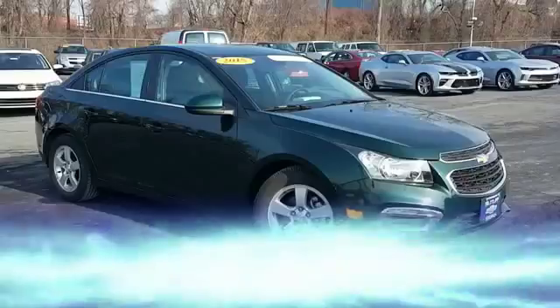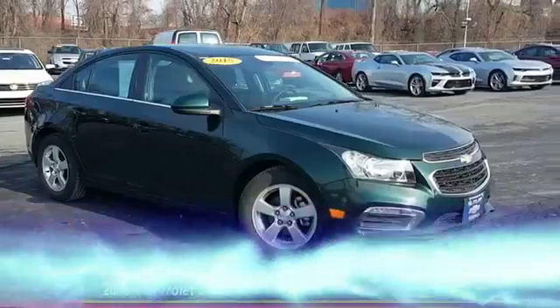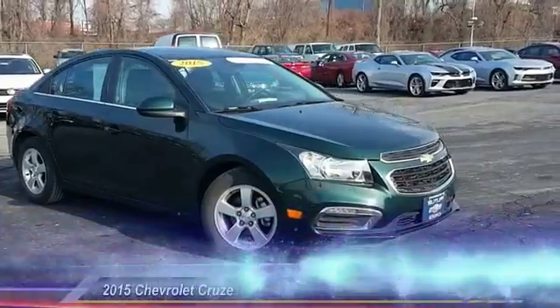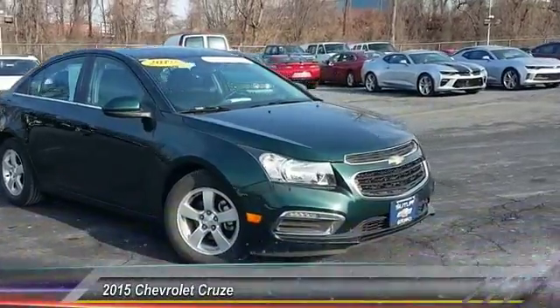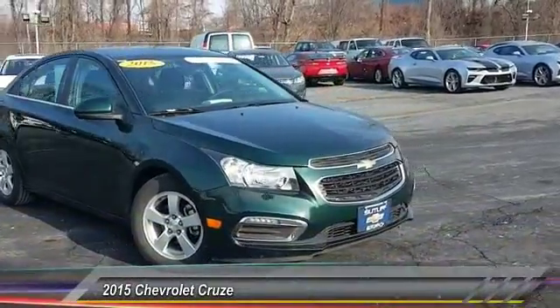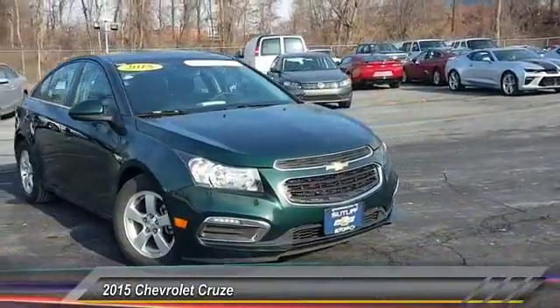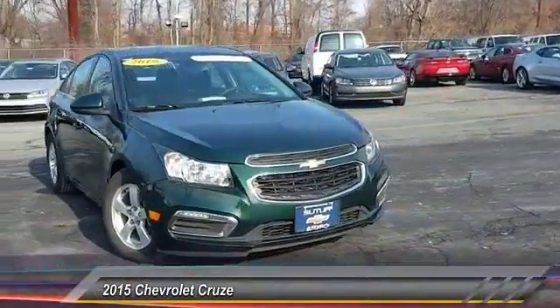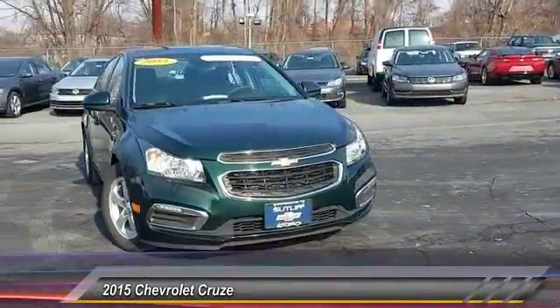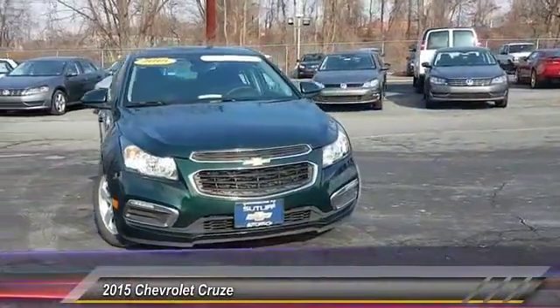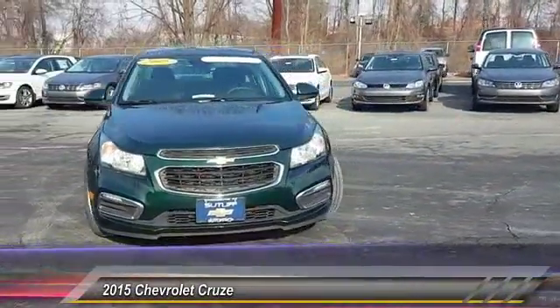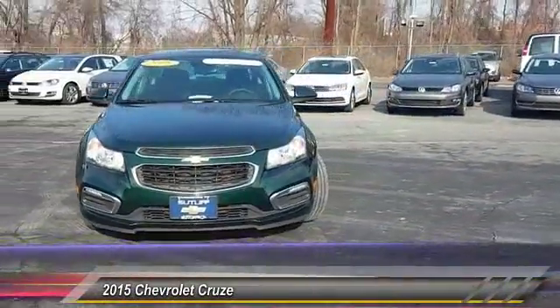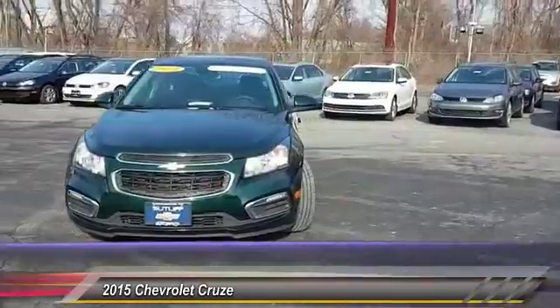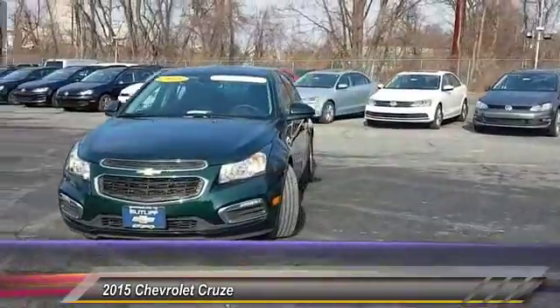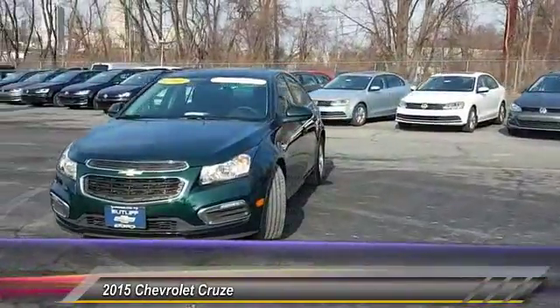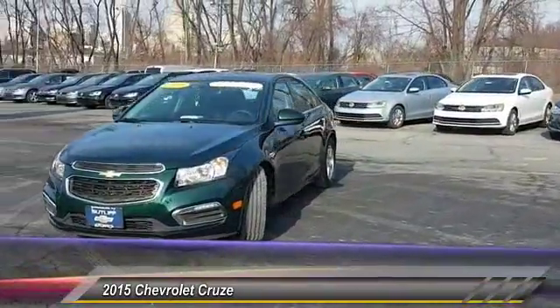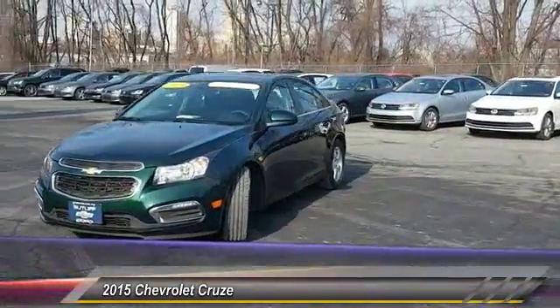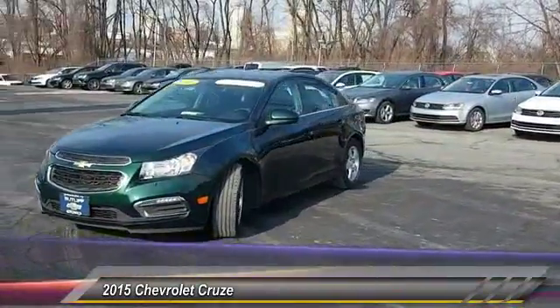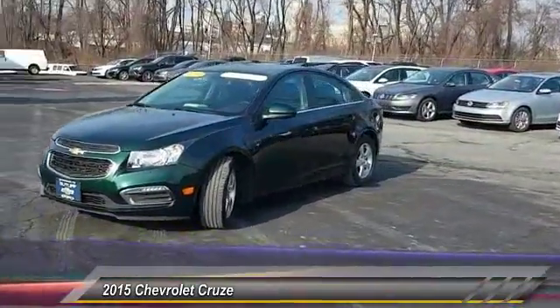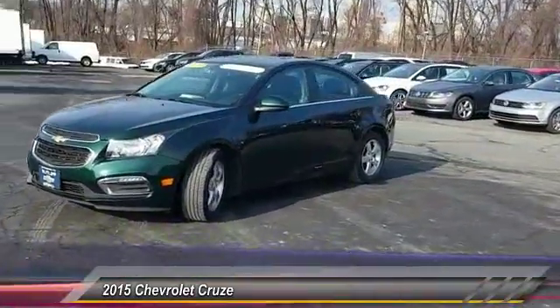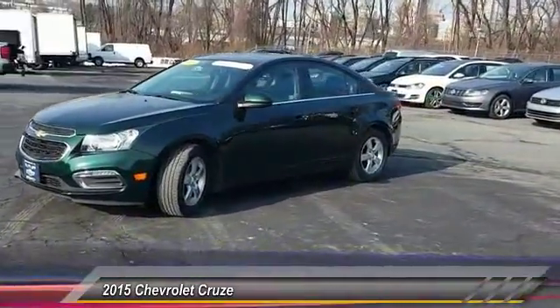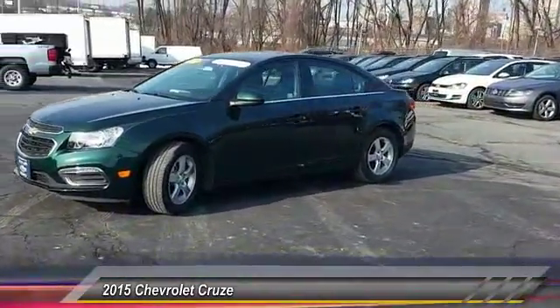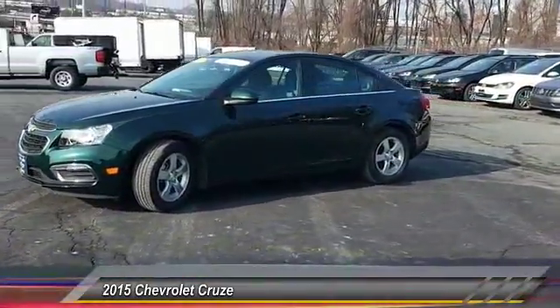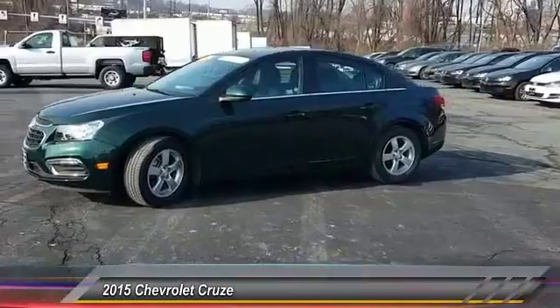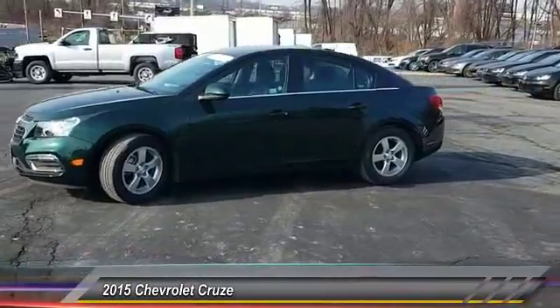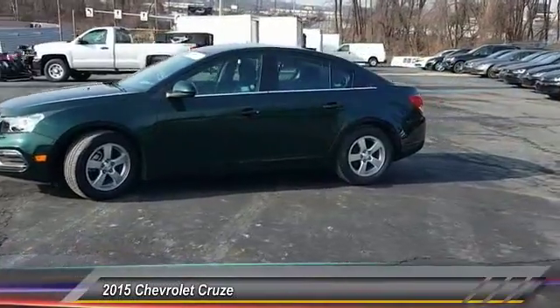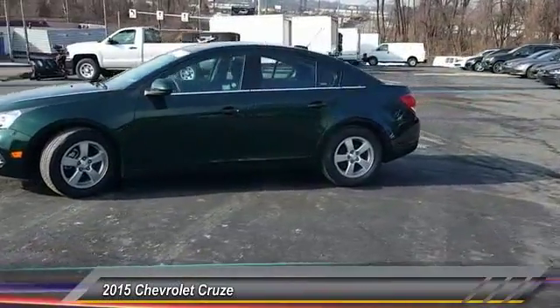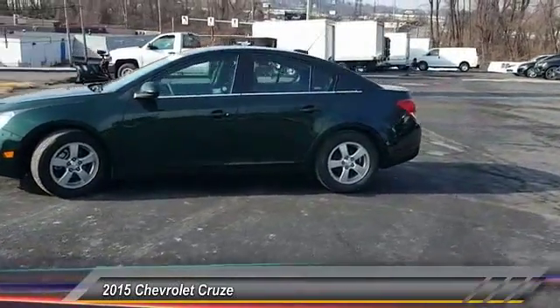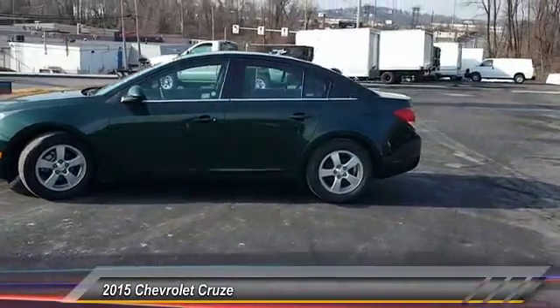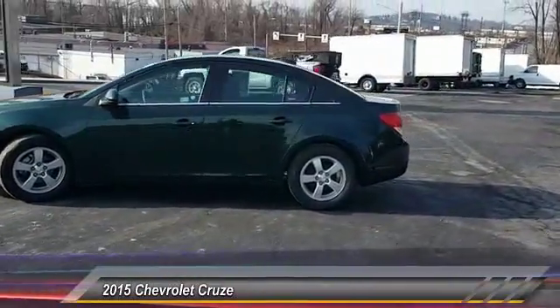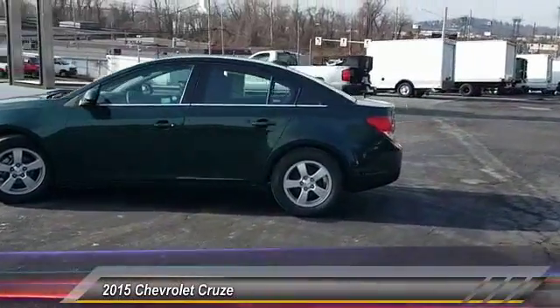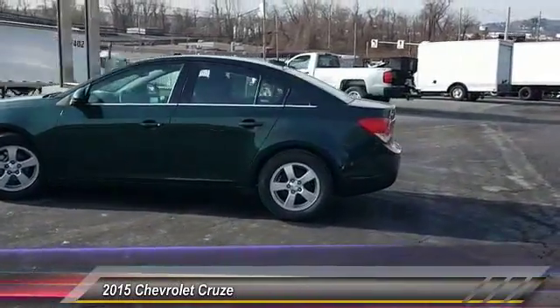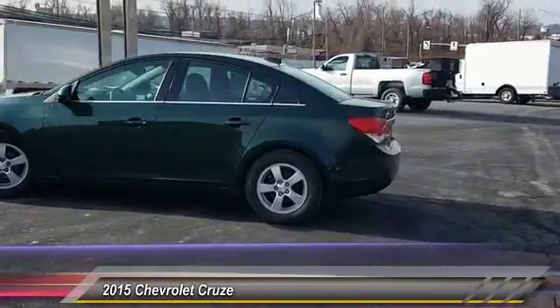The 2015 Cruze. The Cruze blueprint calls for more than you'd expect and is priced below $15,000. This vehicle has less than 40,000 miles. Here are some of this vehicle's great options.